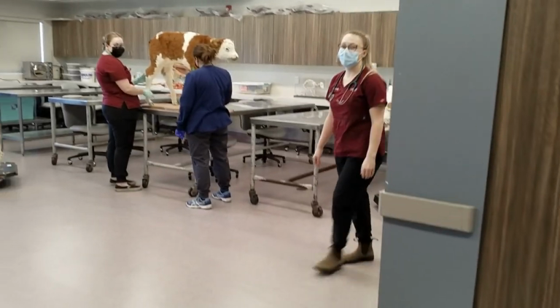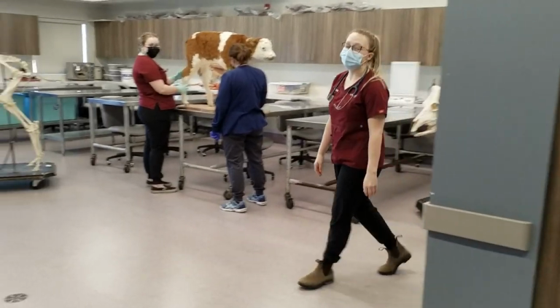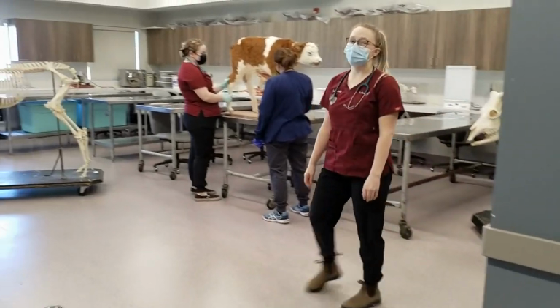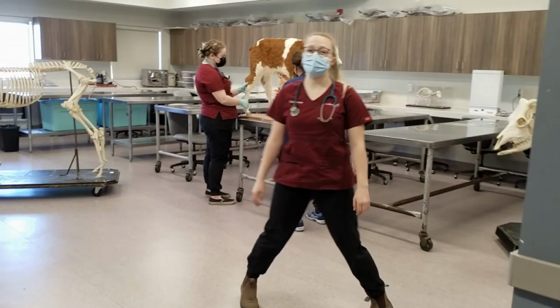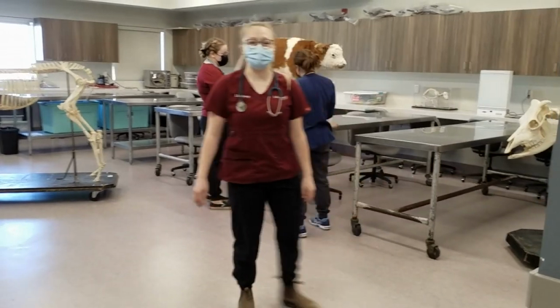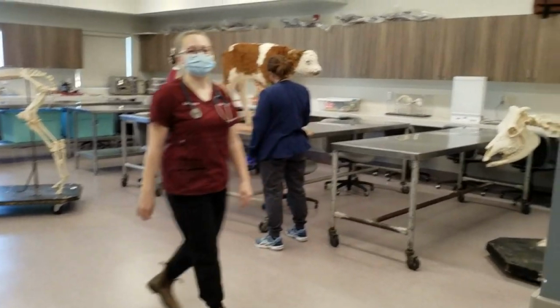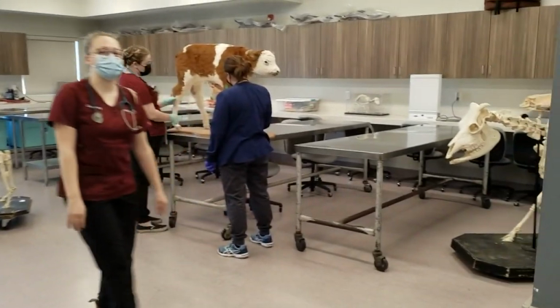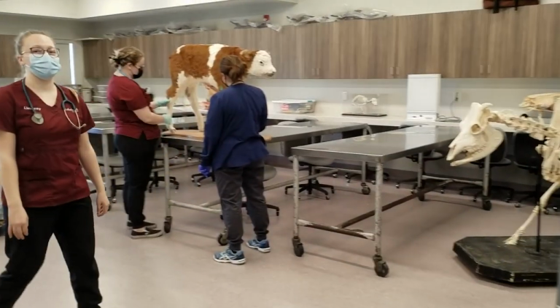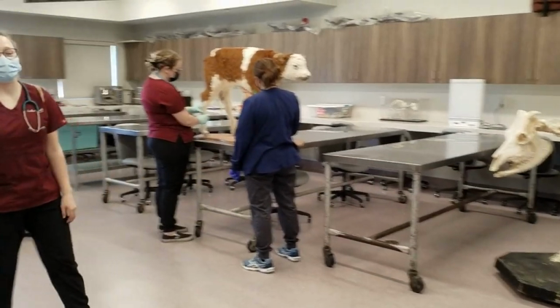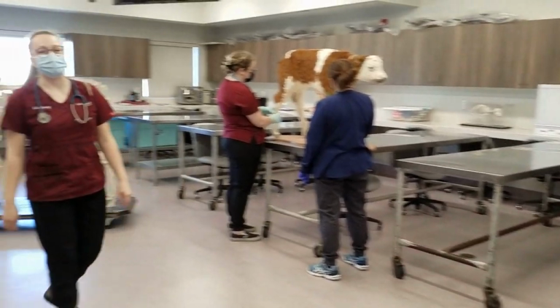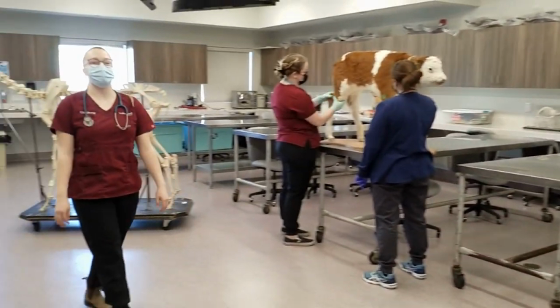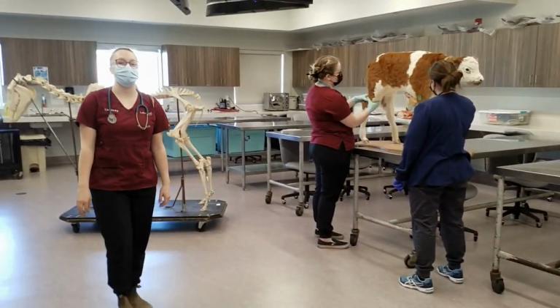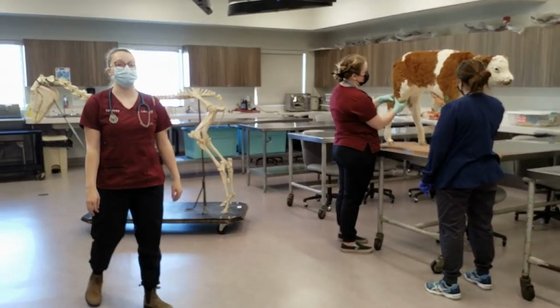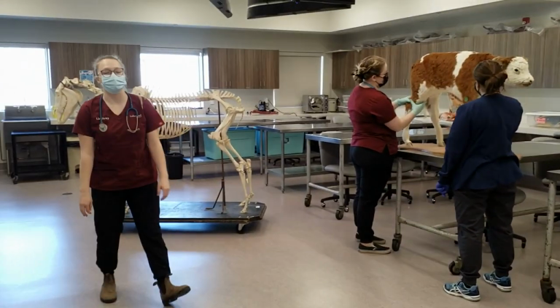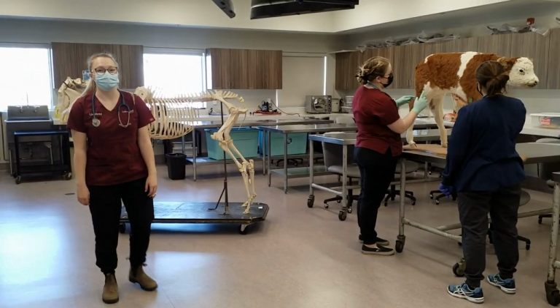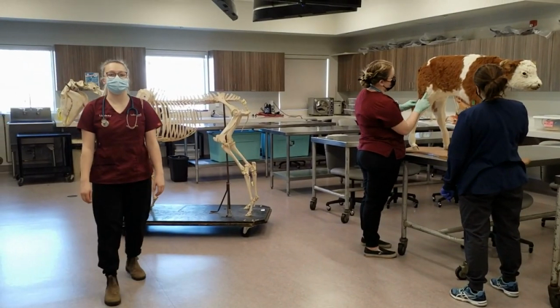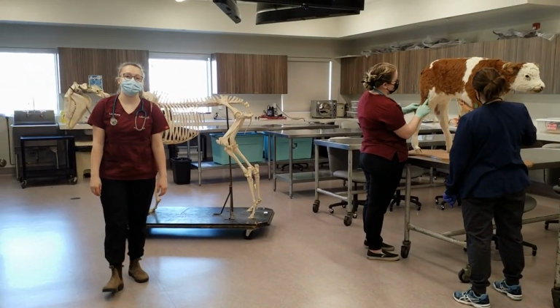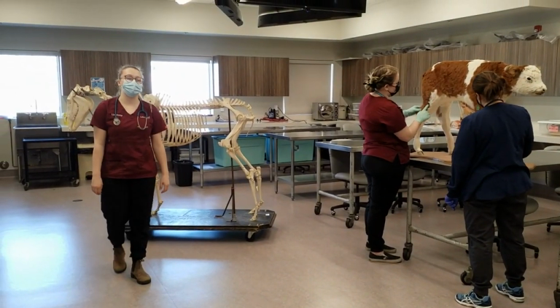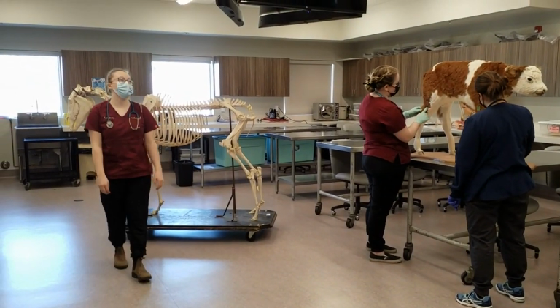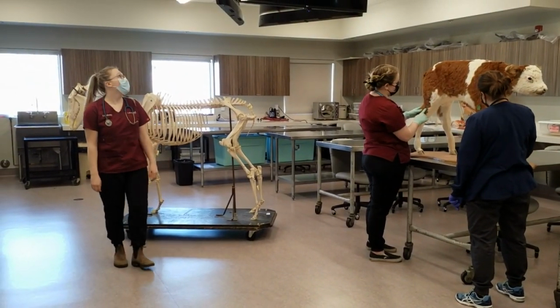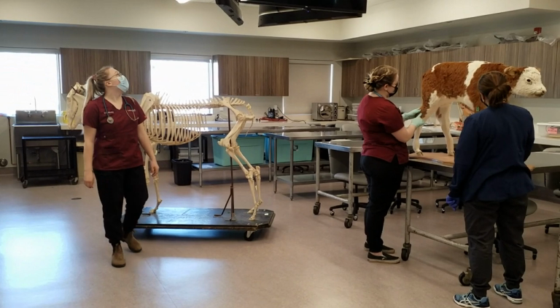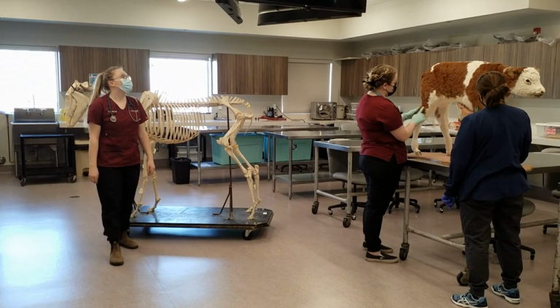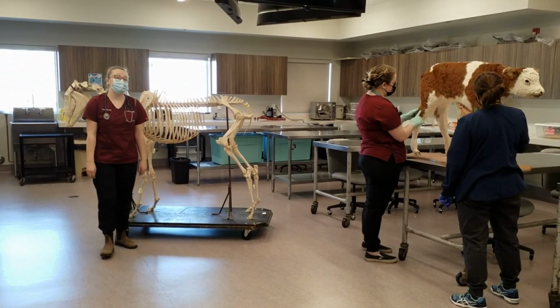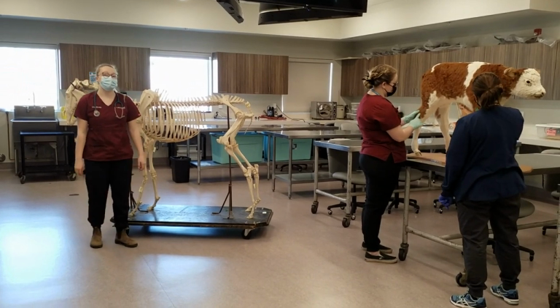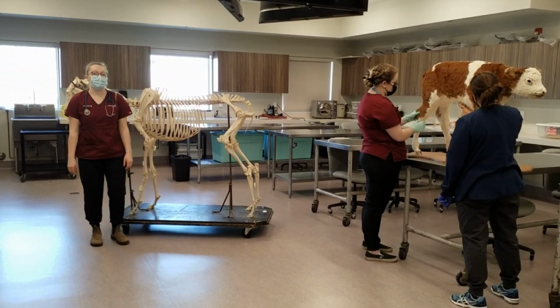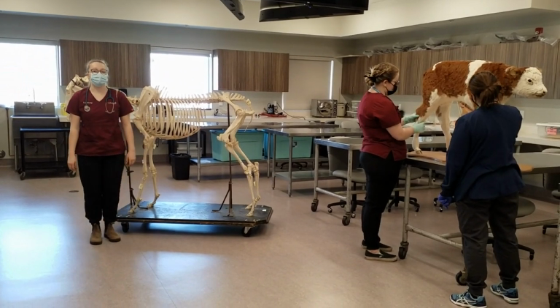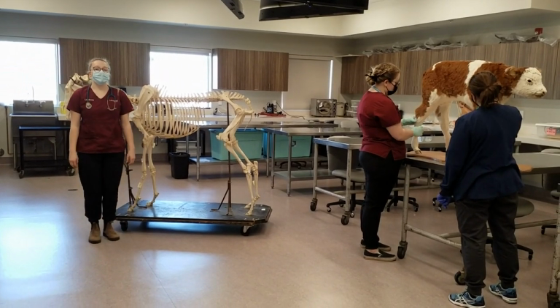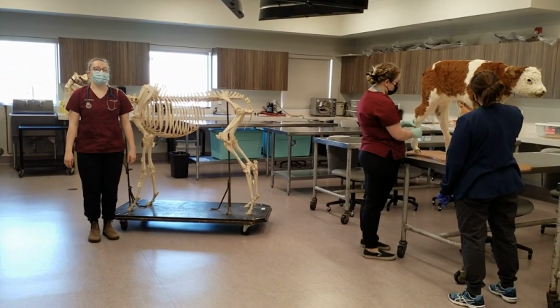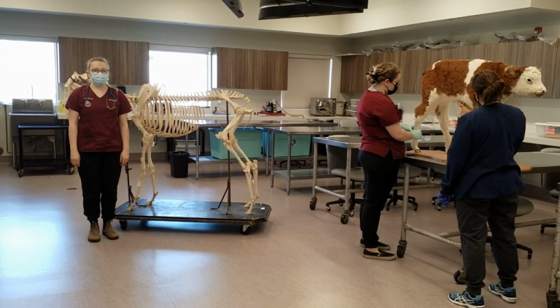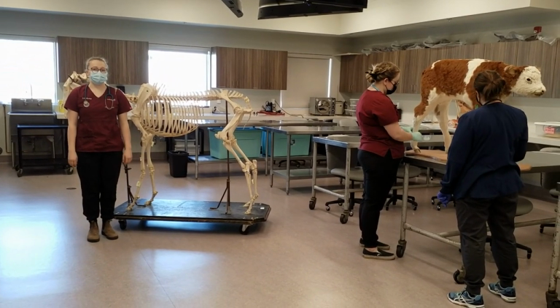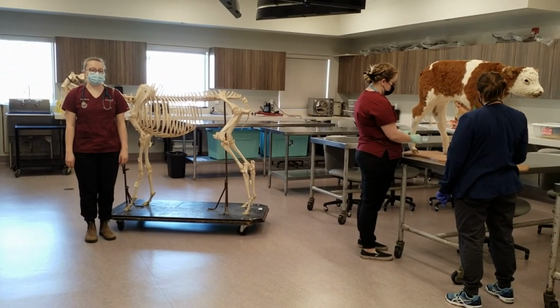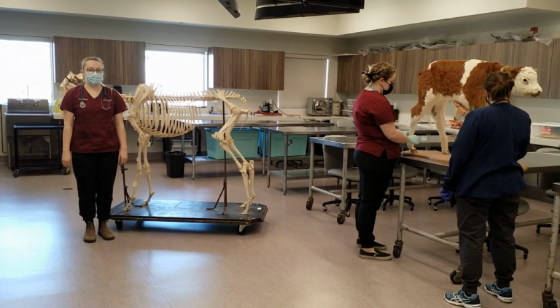This is Lab Space C, the anatomy room, where we have life-sized skeletons for students to practice their anatomy knowledge and three TV screen monitors so that all students can see during lab.